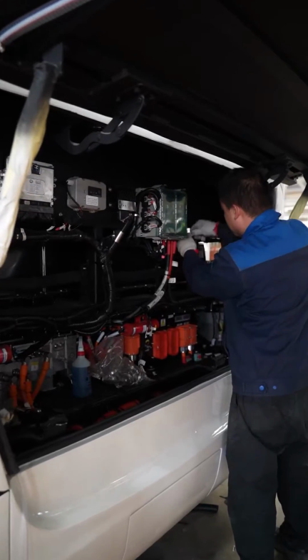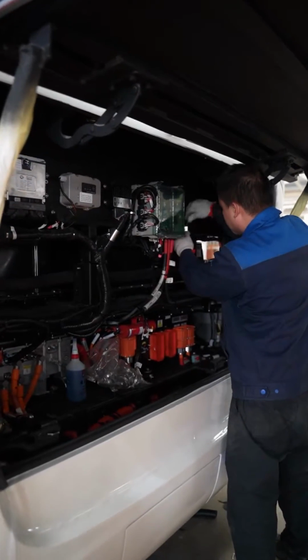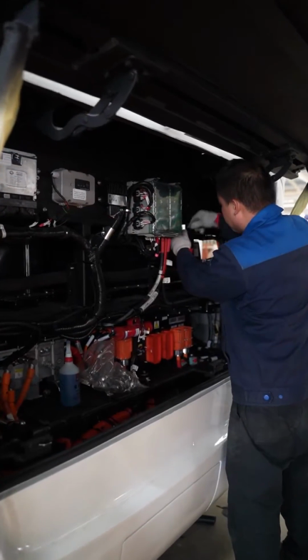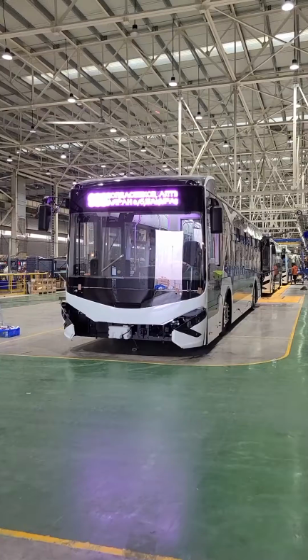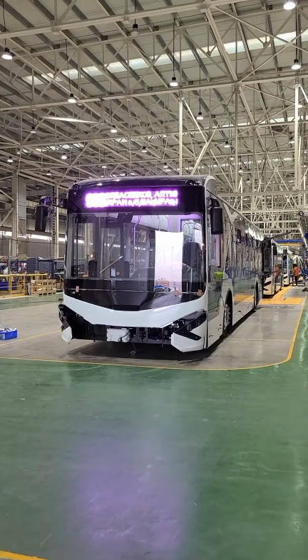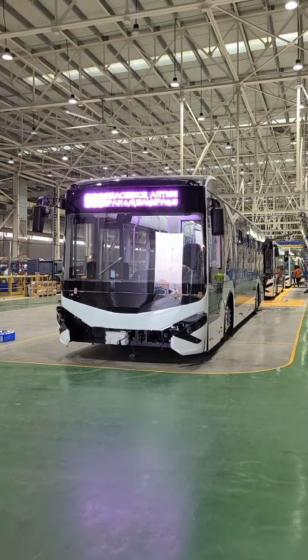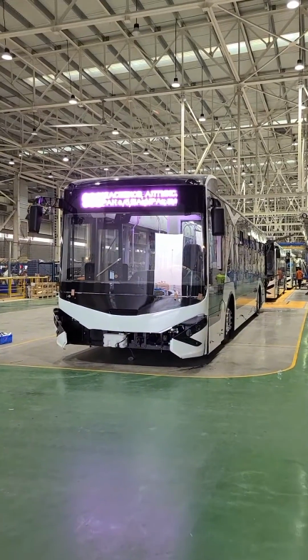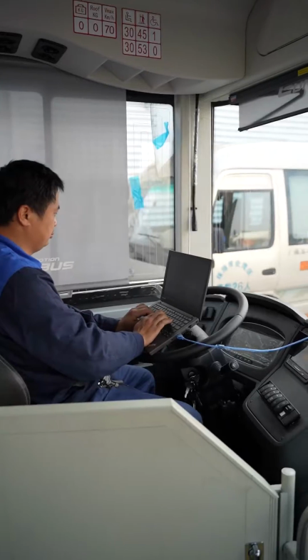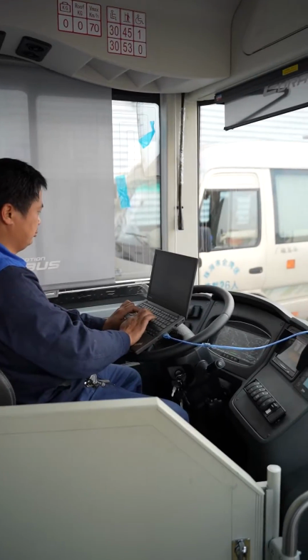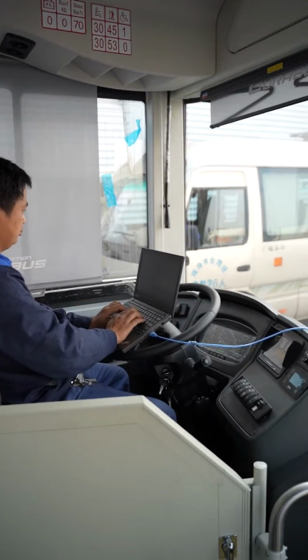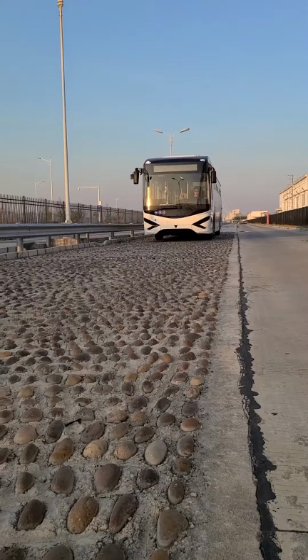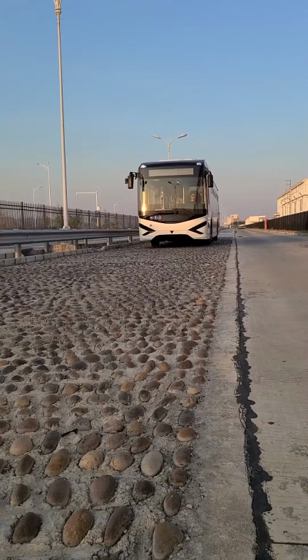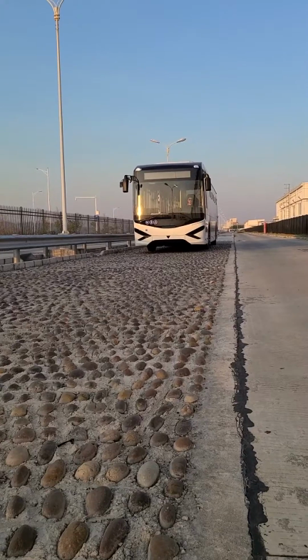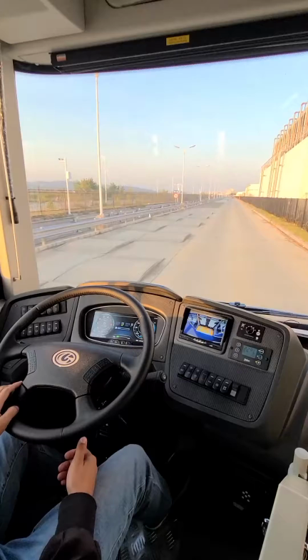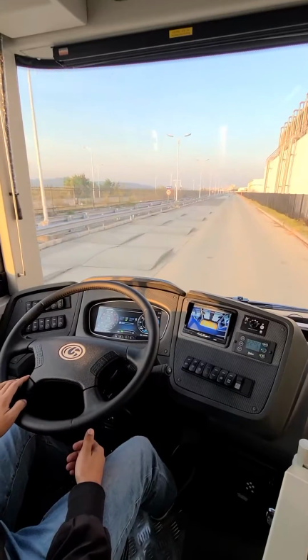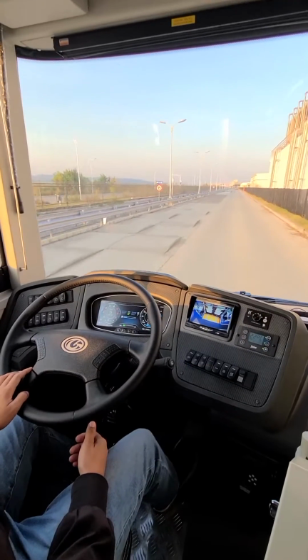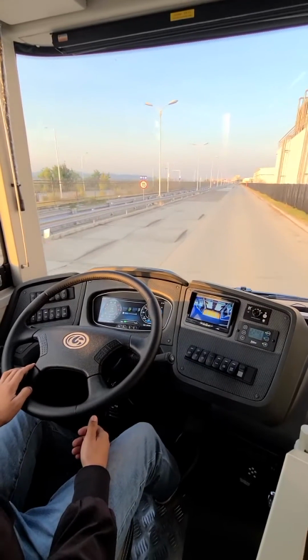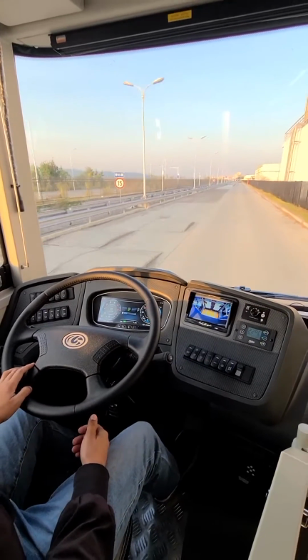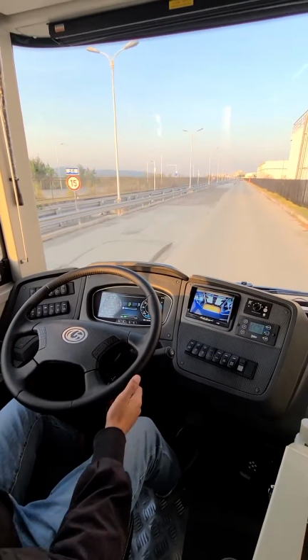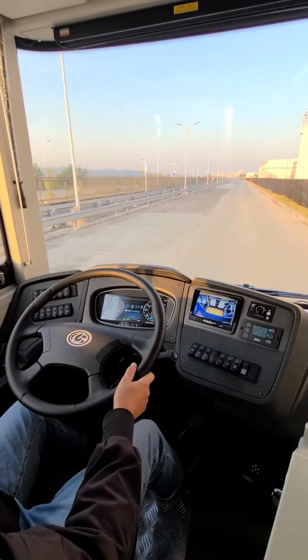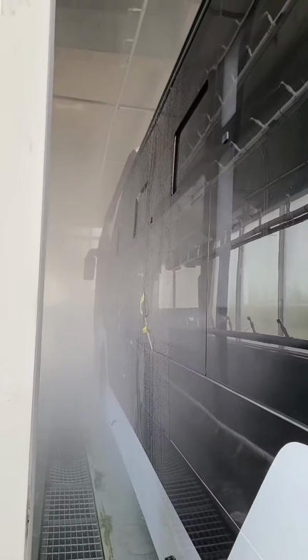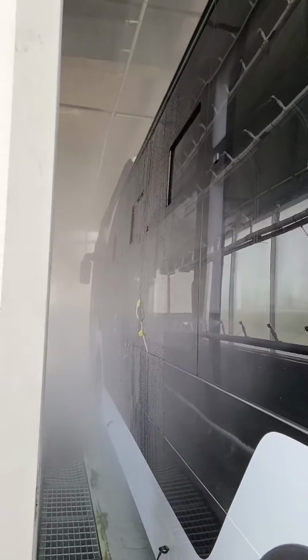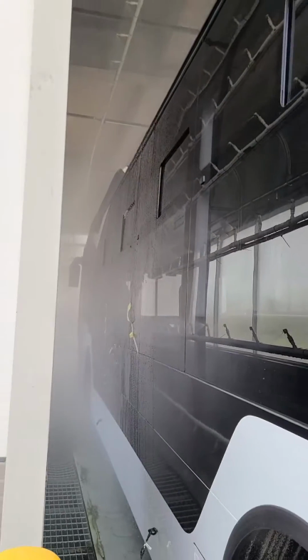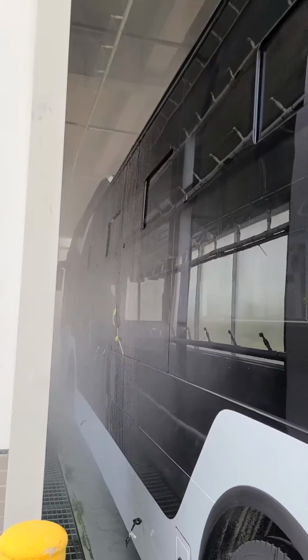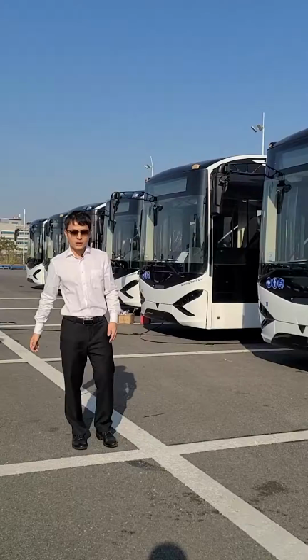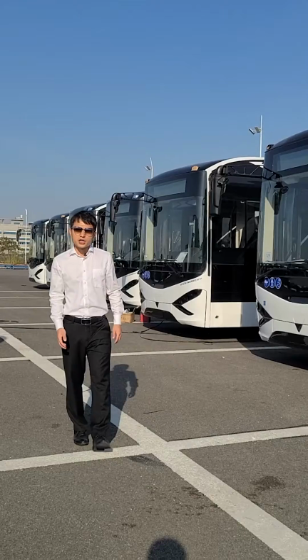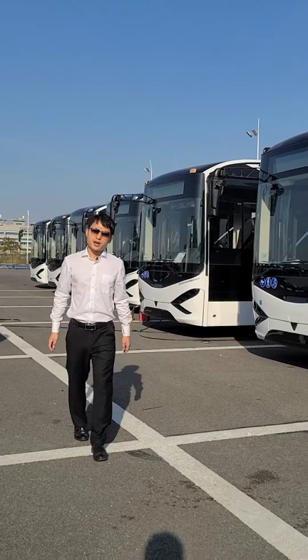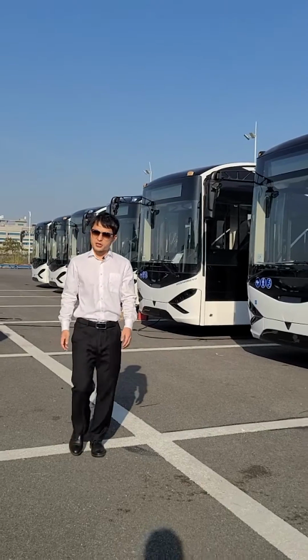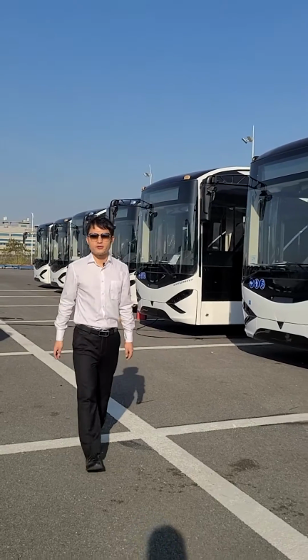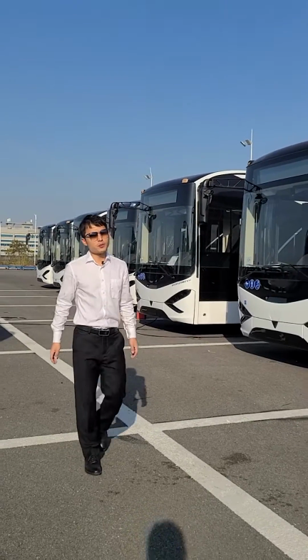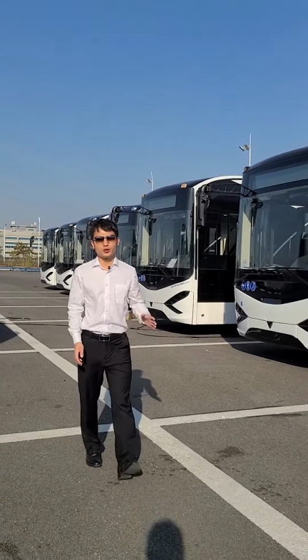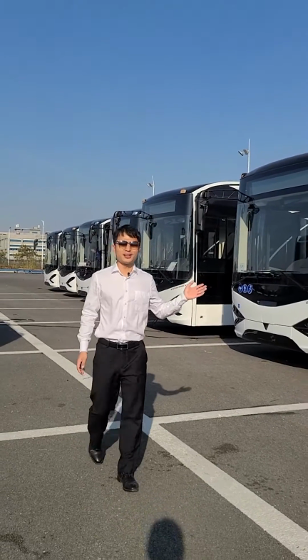Step 7: Inspection and tuning is carried out to ensure all electrical and systems function at optimal performance. The bus is ready for shipment to the customer.